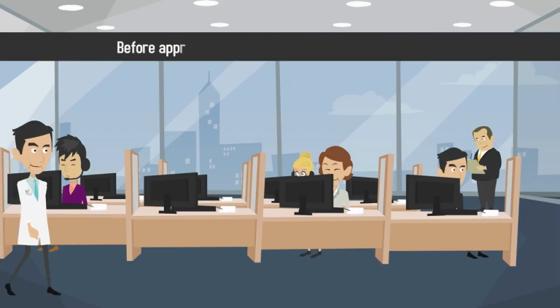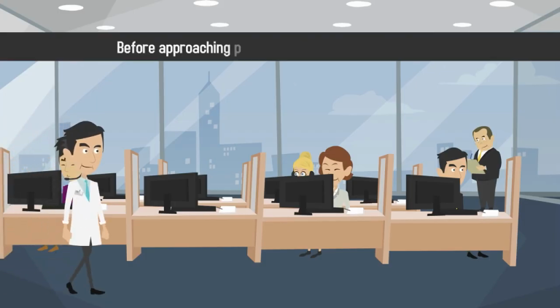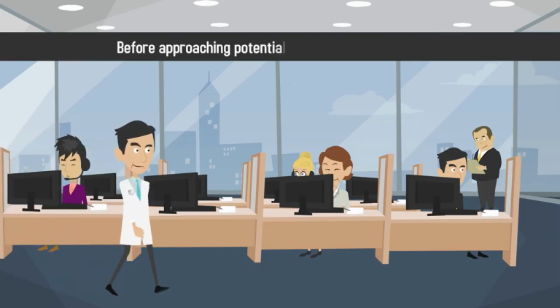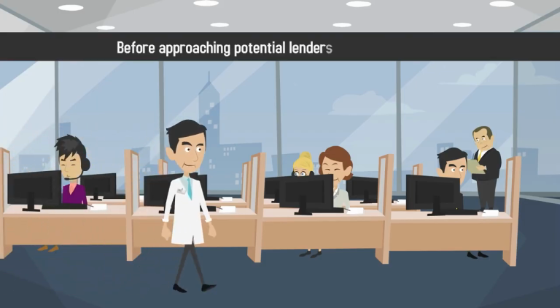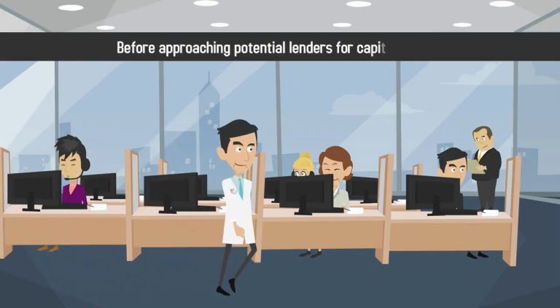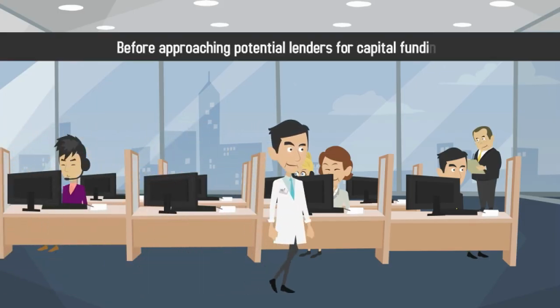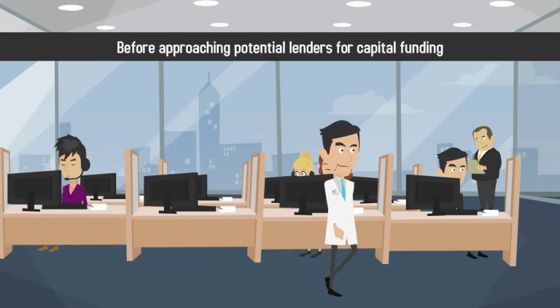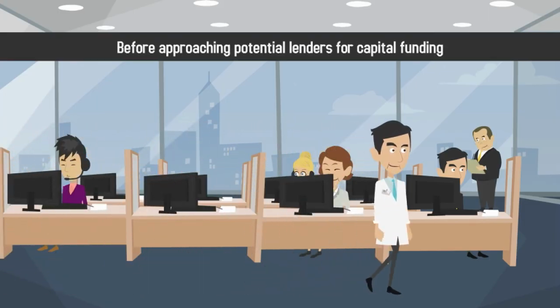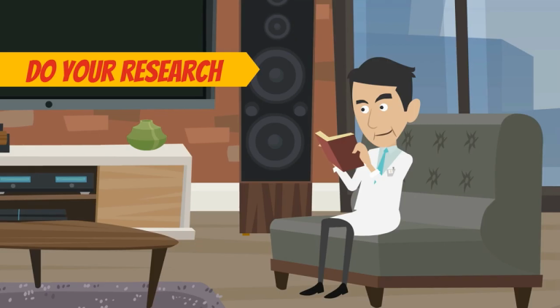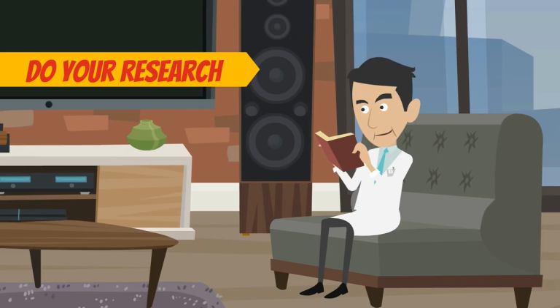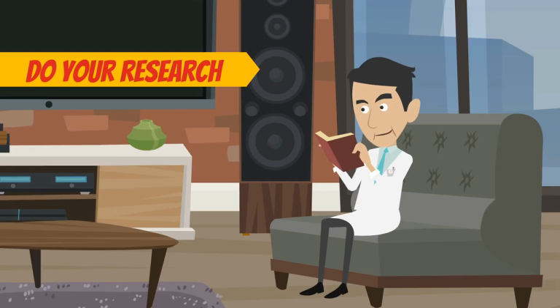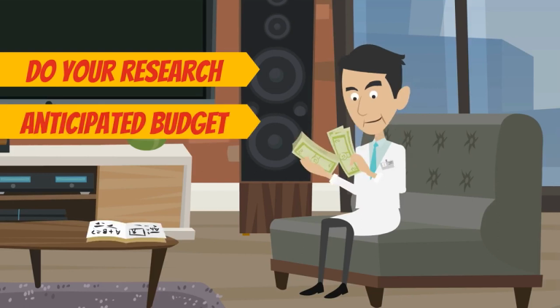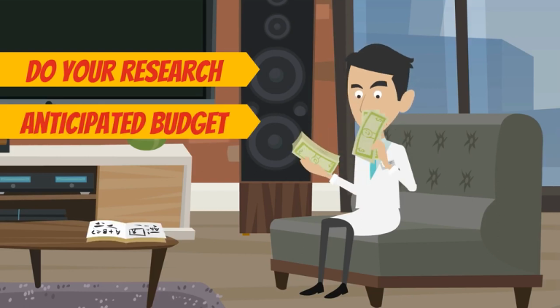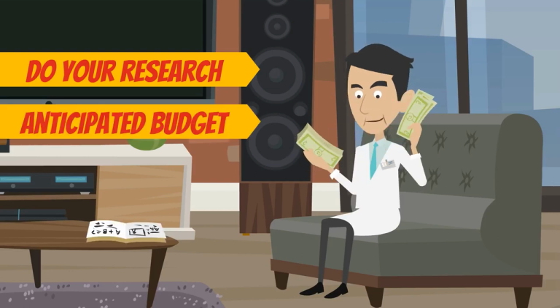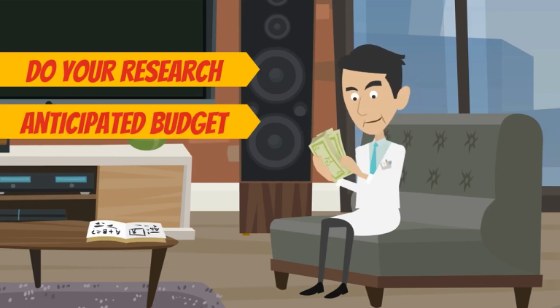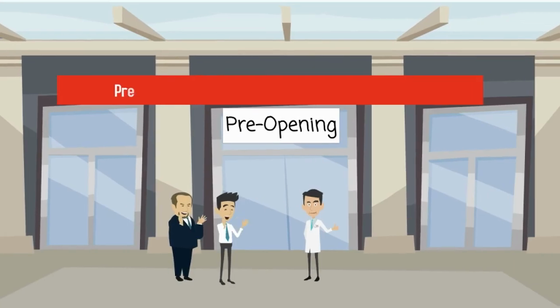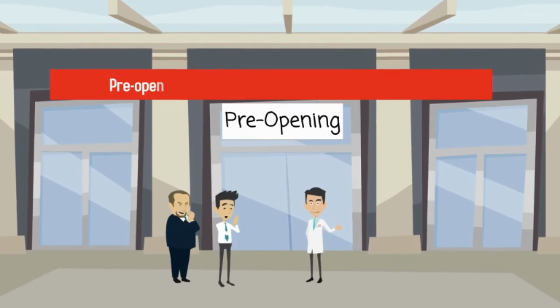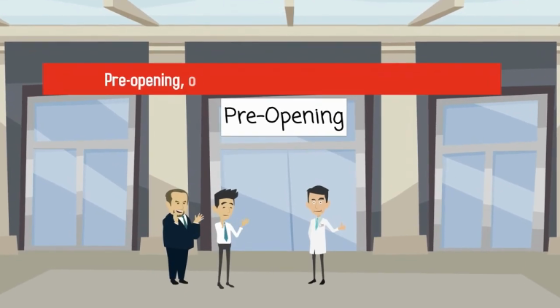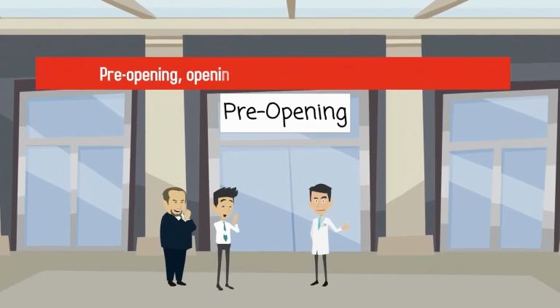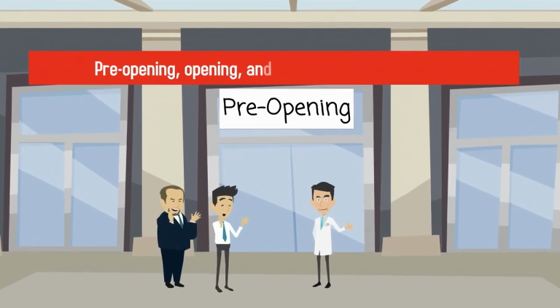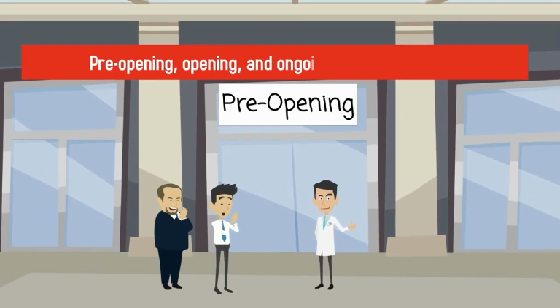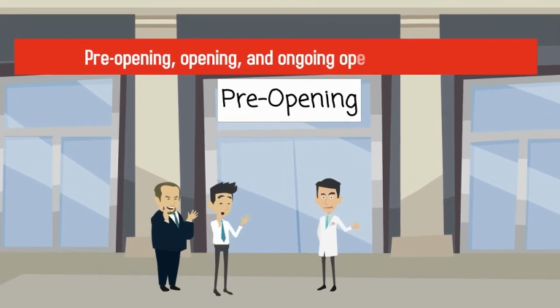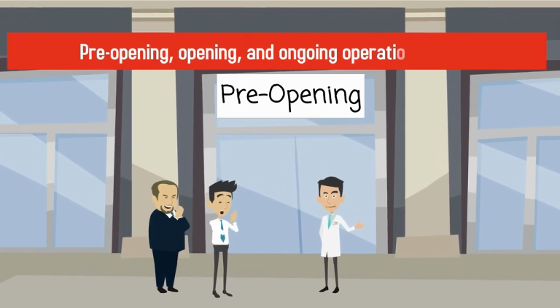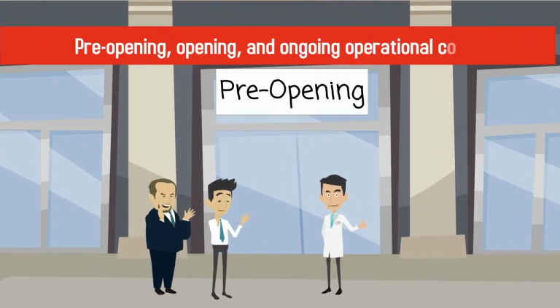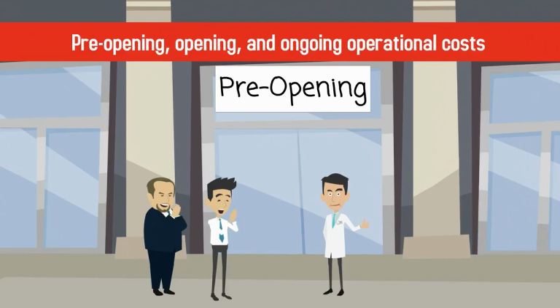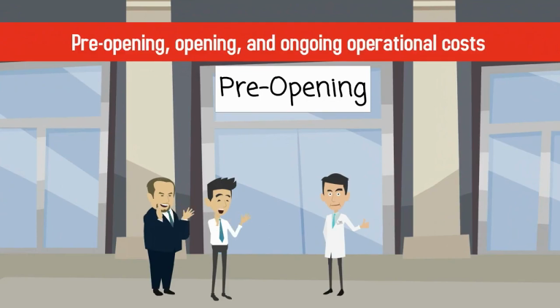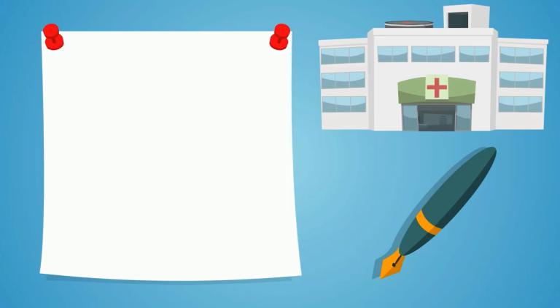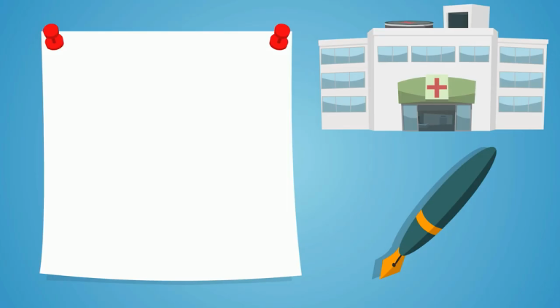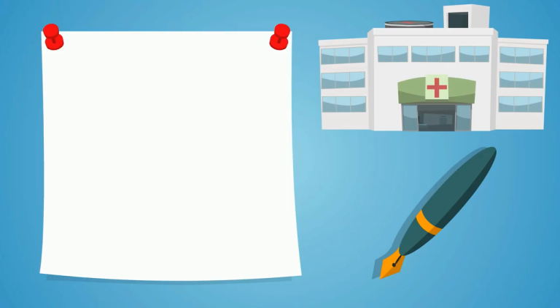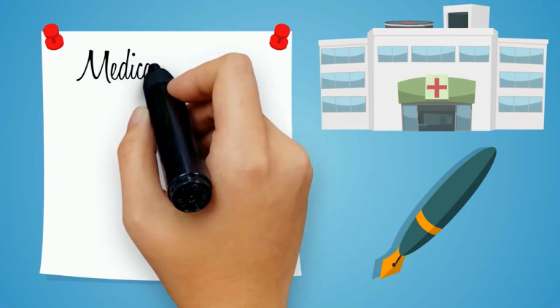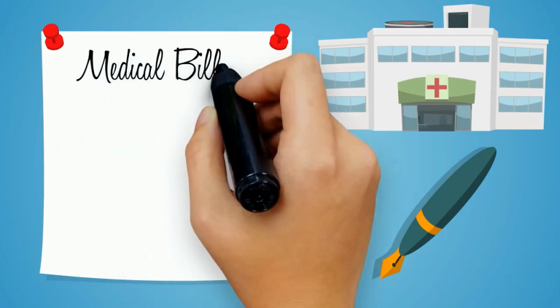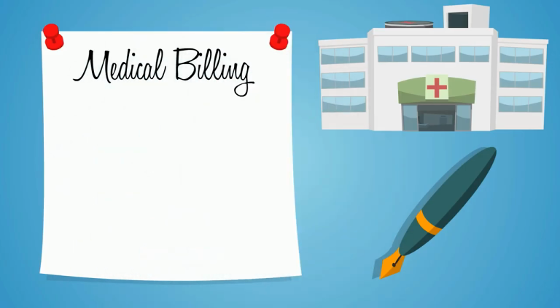Before approaching potential lenders for capital funding, do your research and create an anticipated budget for your pre-opening, opening, and ongoing operational costs.